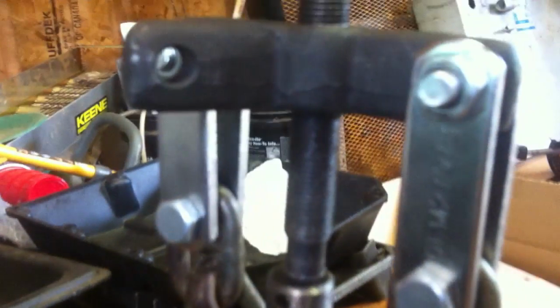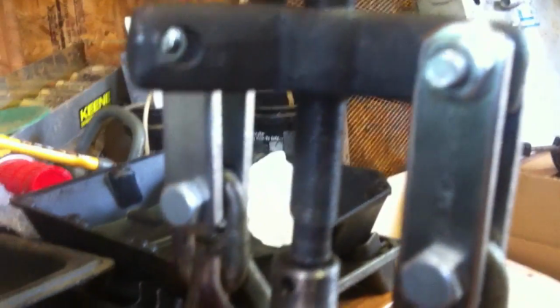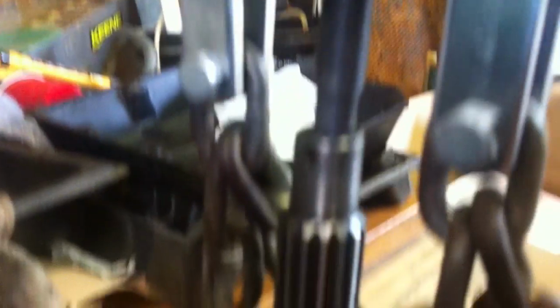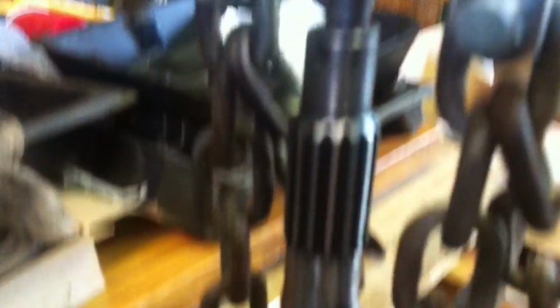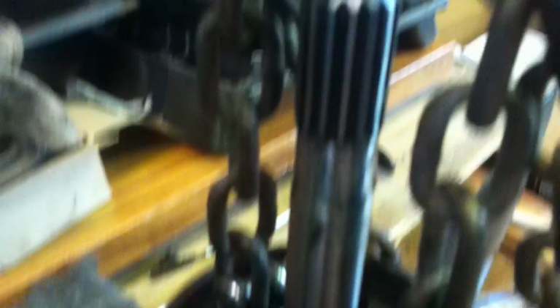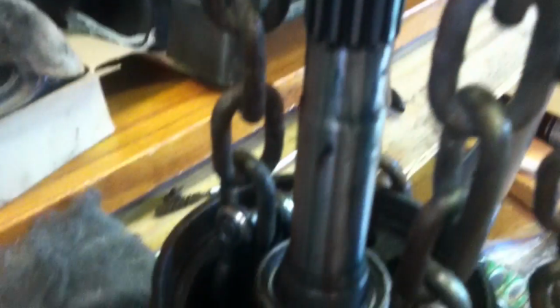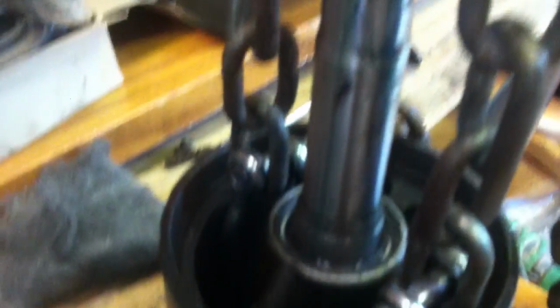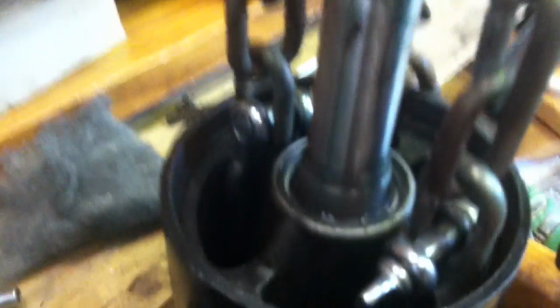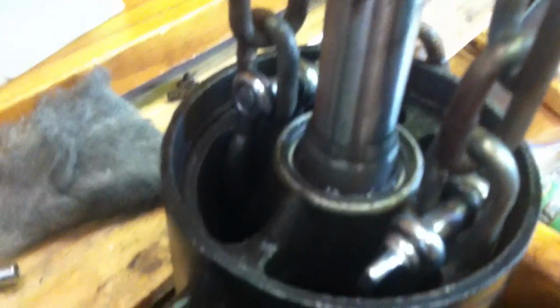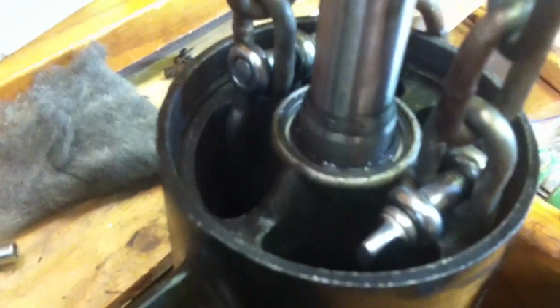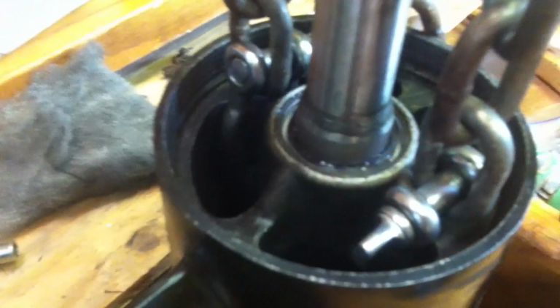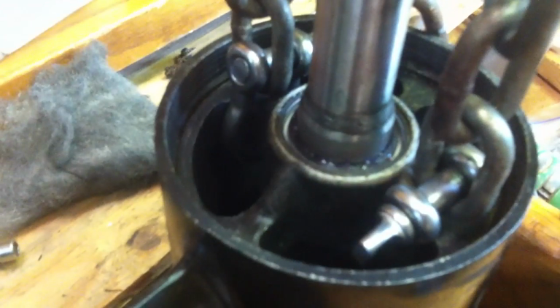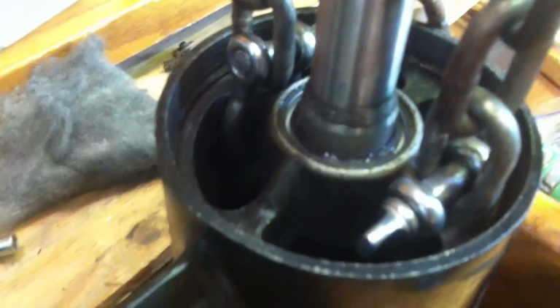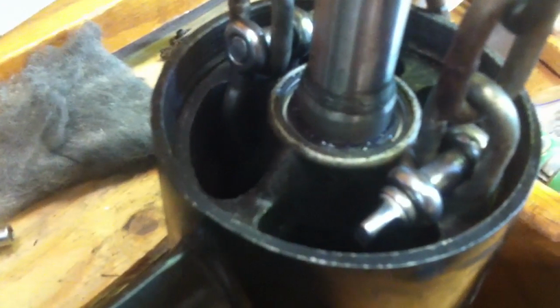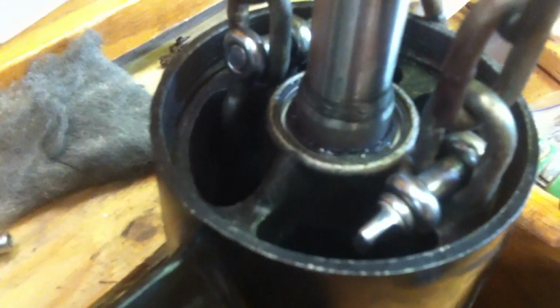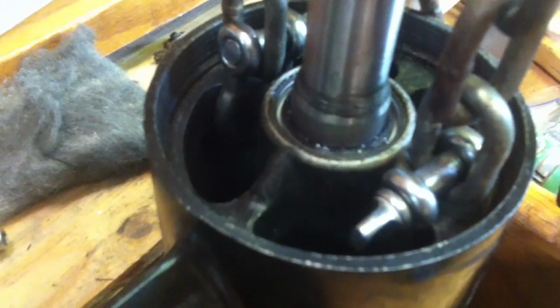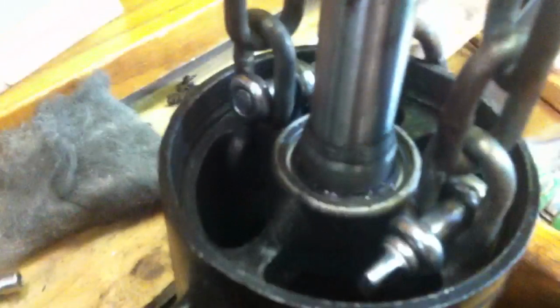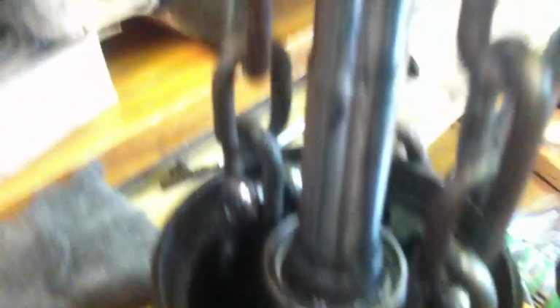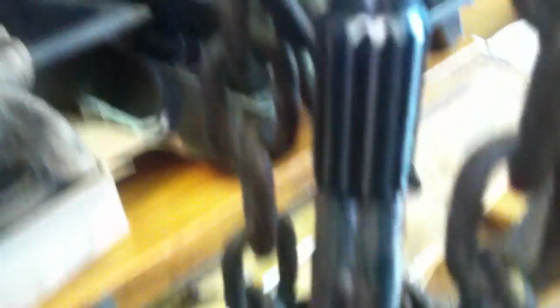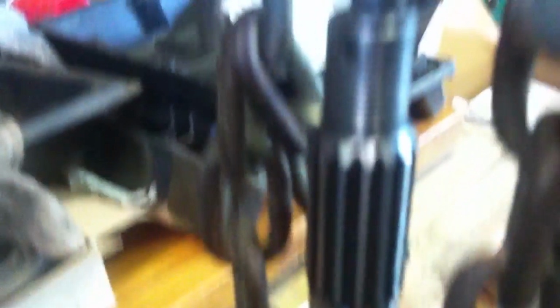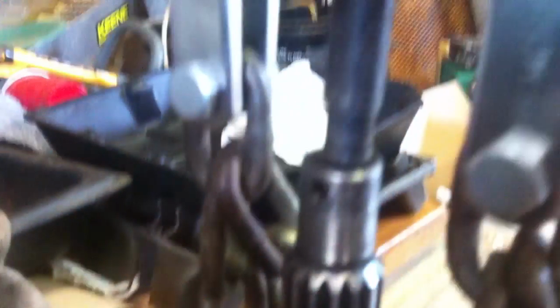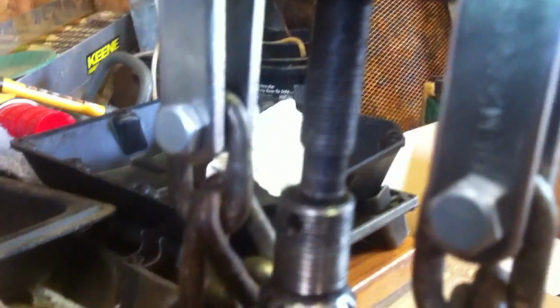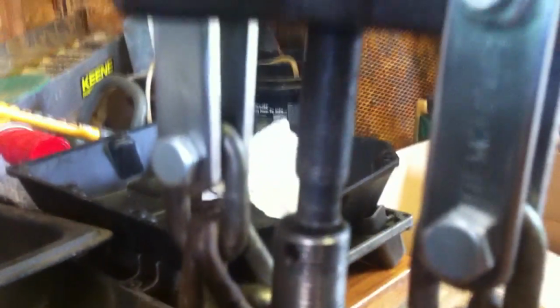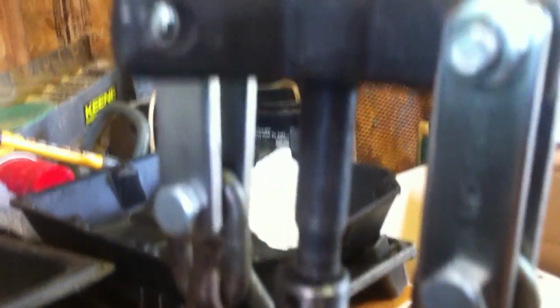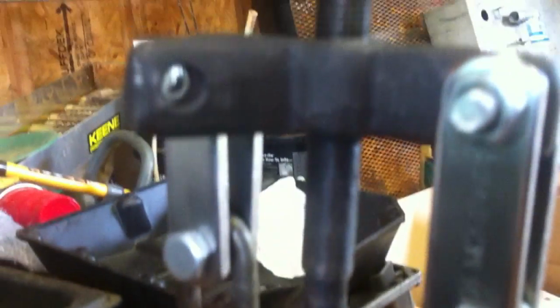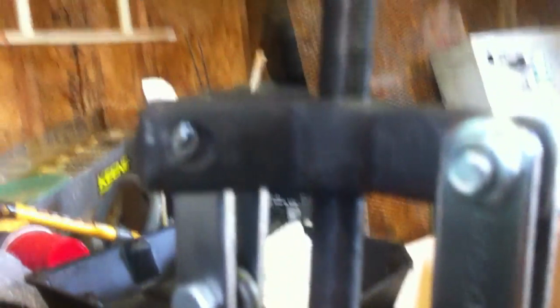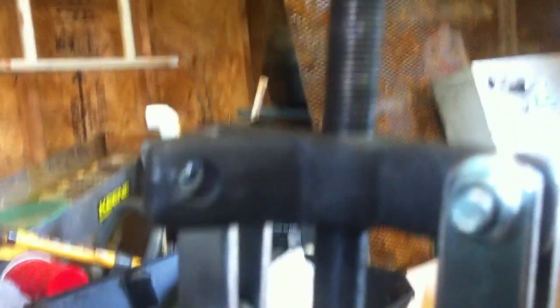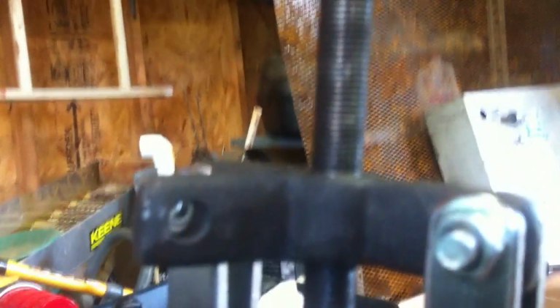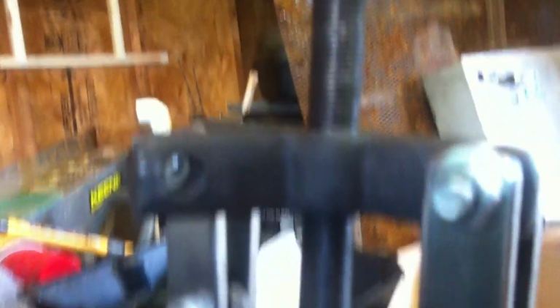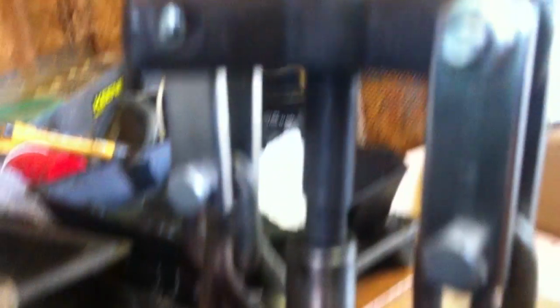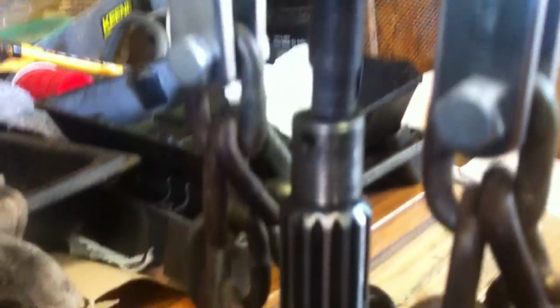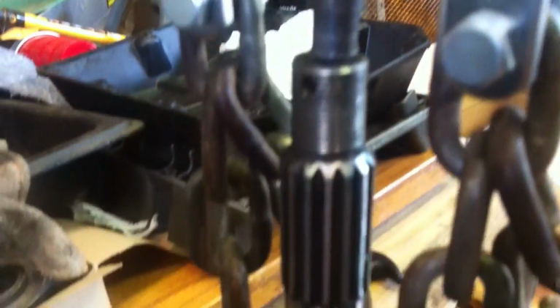Yeah, this worked well. There's no corrosion on this lower unit at all — it just pulled straight out. I didn't even have to put any pressure on it. I just wrenched on it and it came right out.